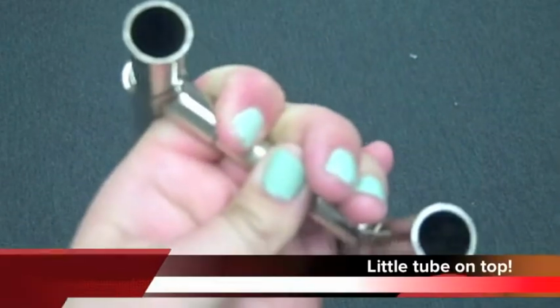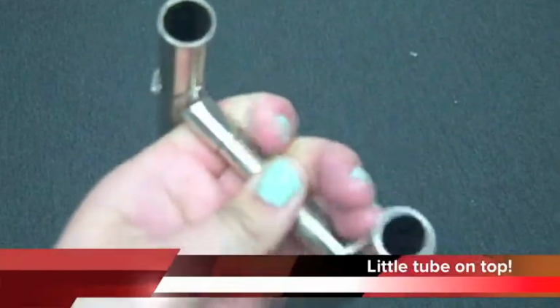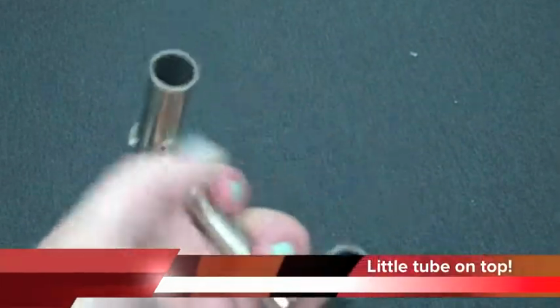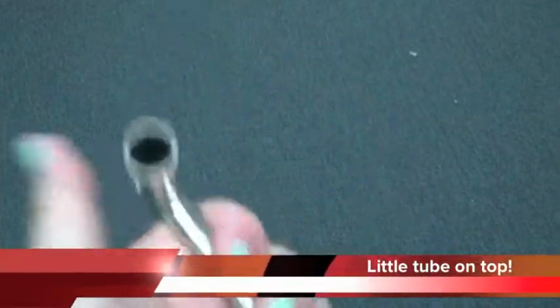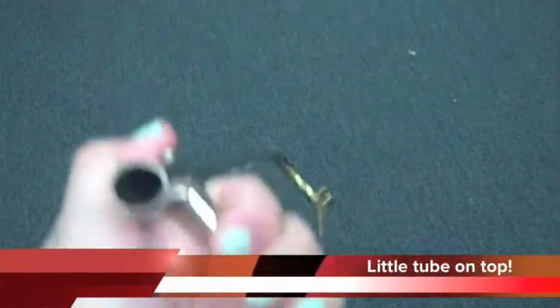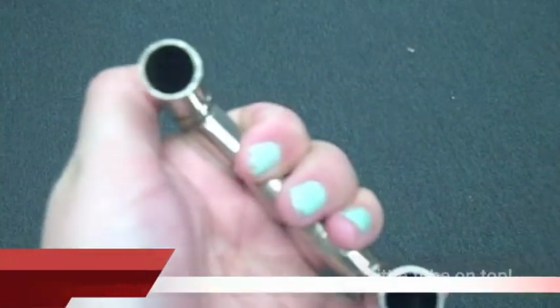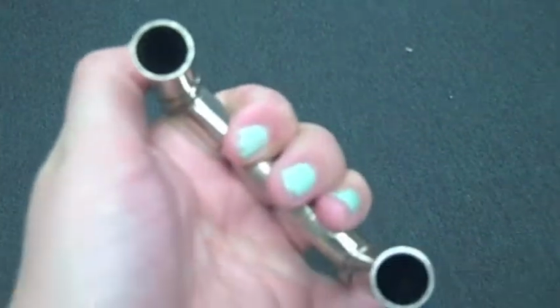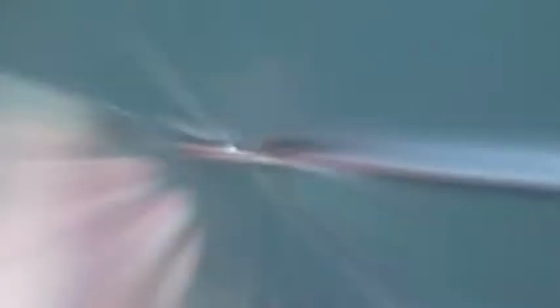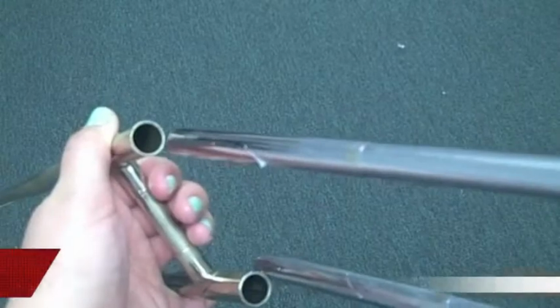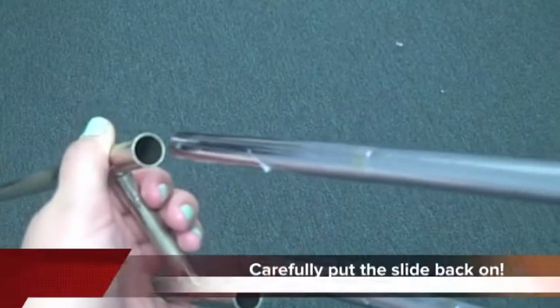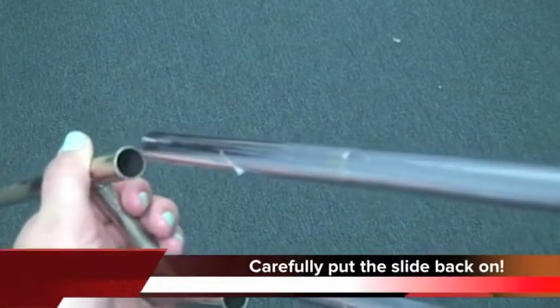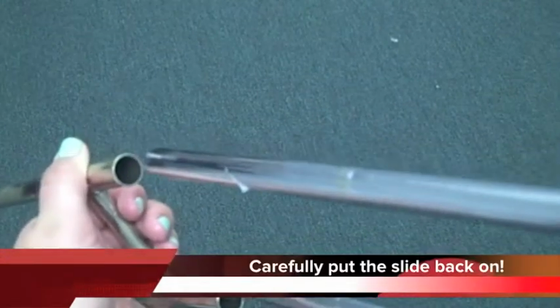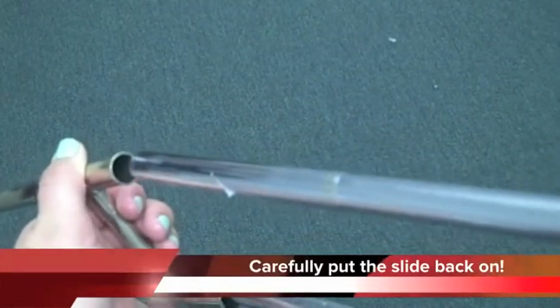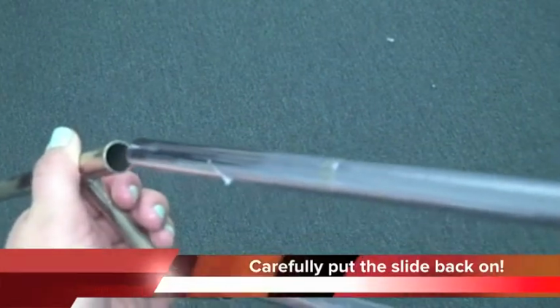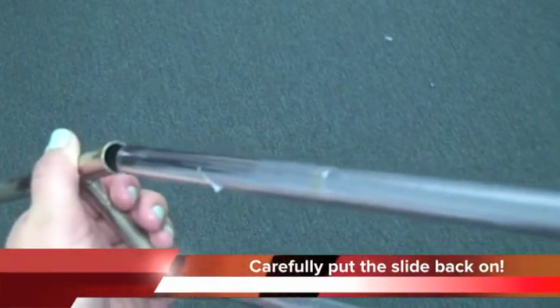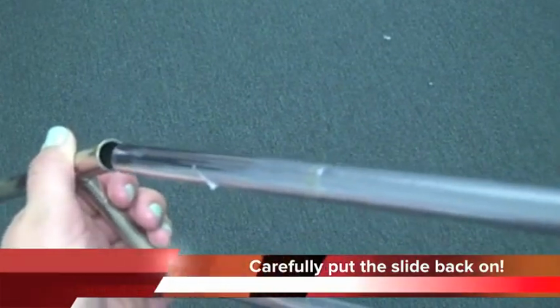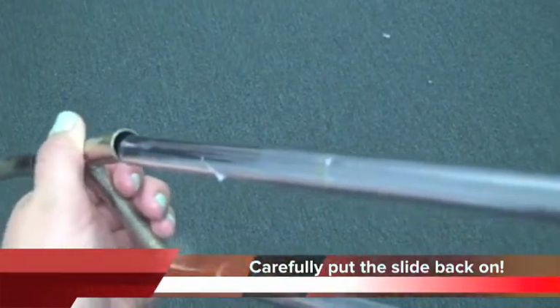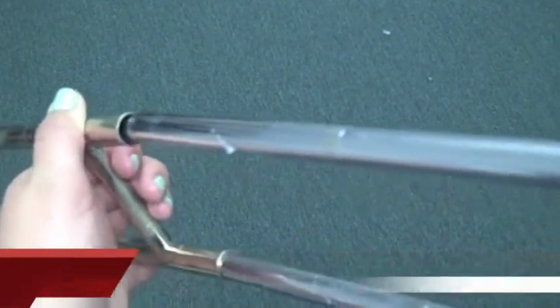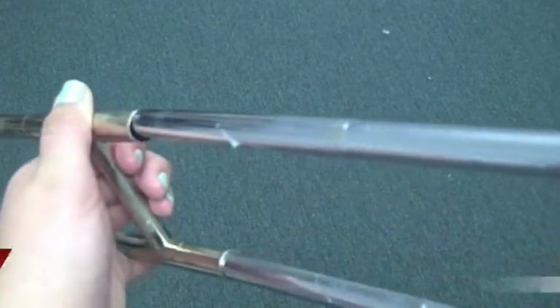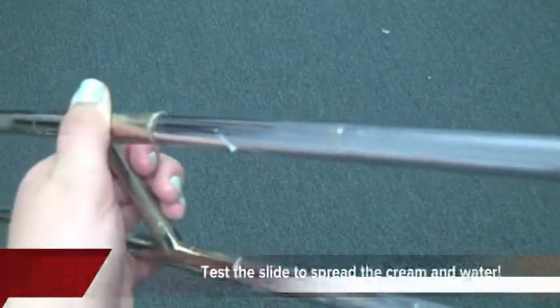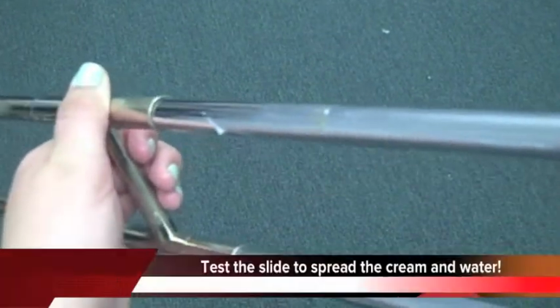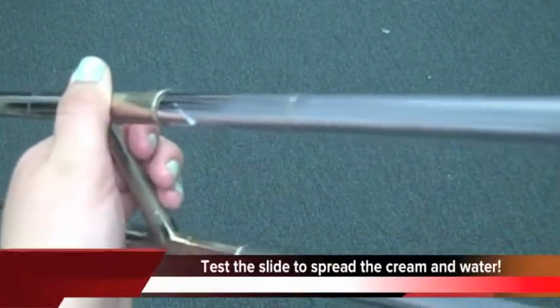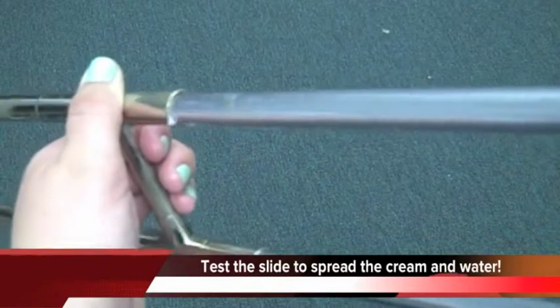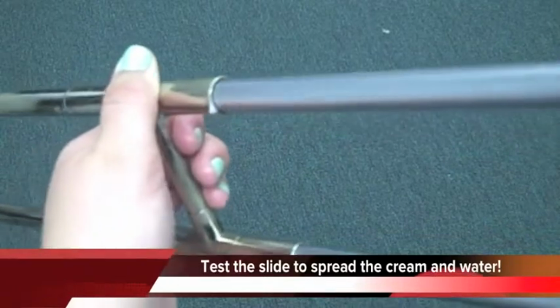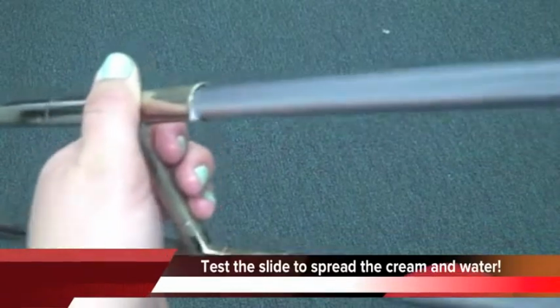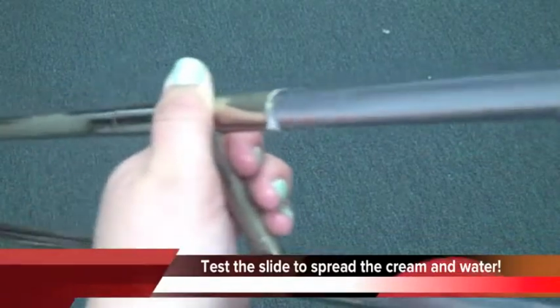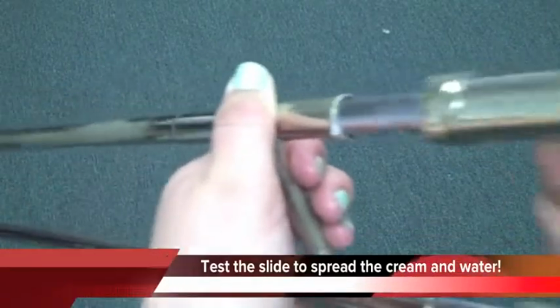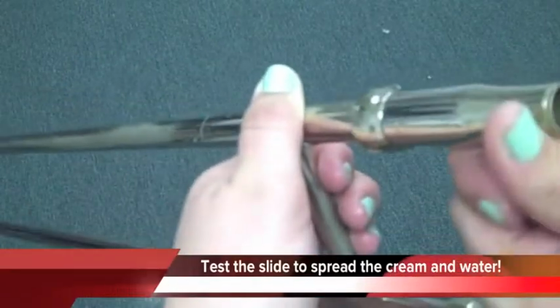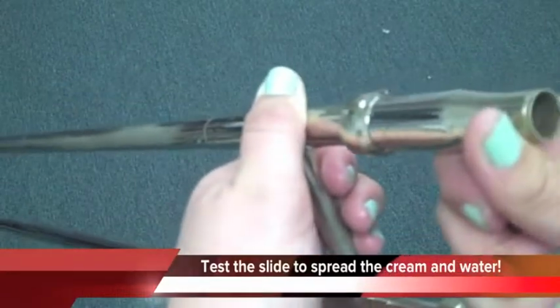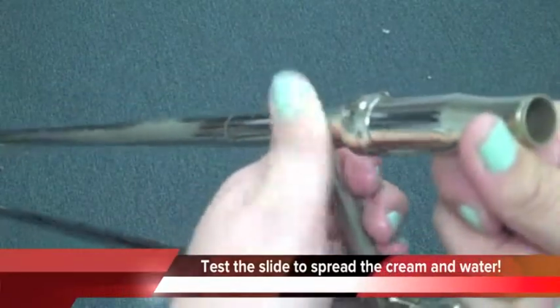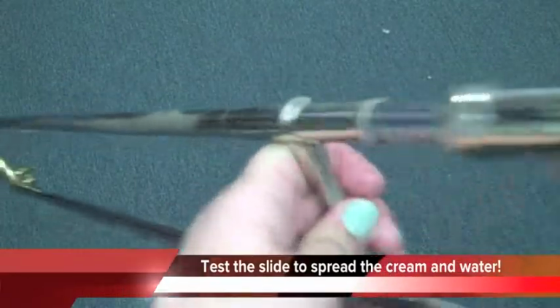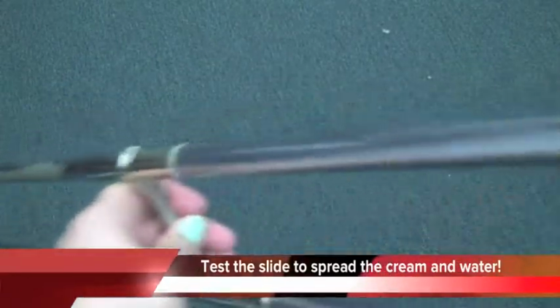Check your slide alignment so that you put the correct tube in the correct hole. Carefully put the slide back on. To spread the cream and water, test your slide.